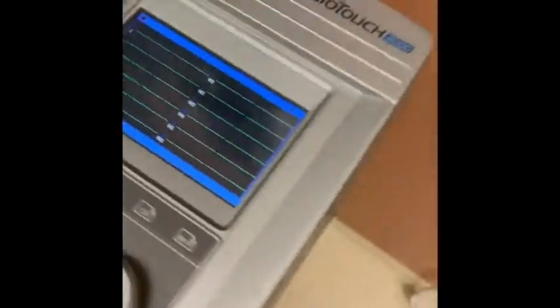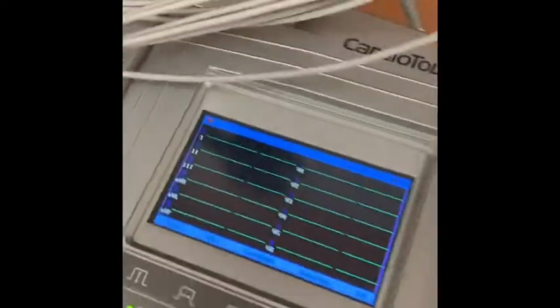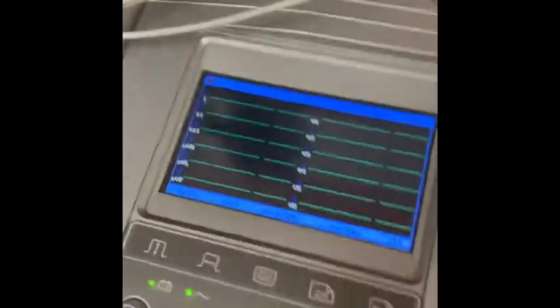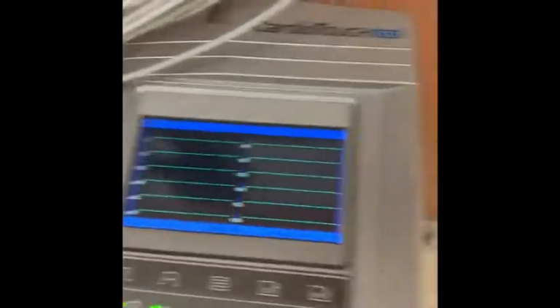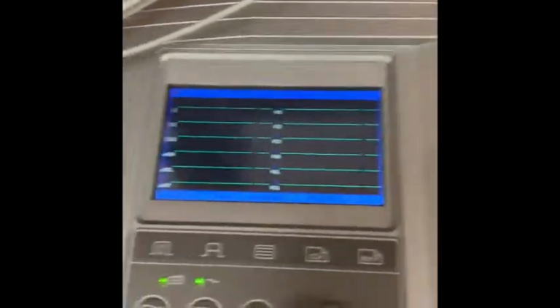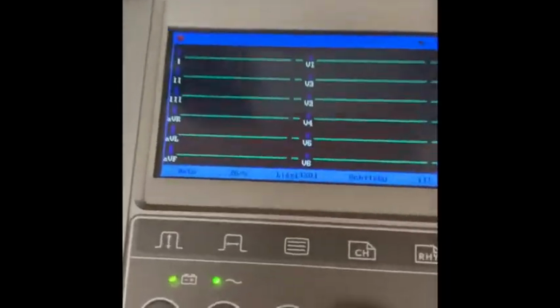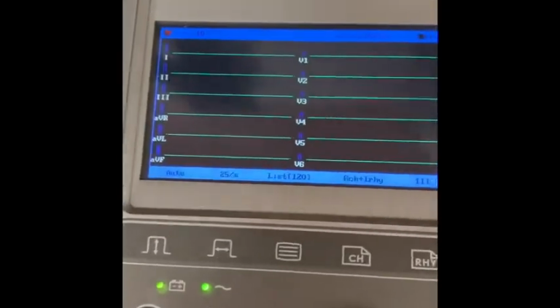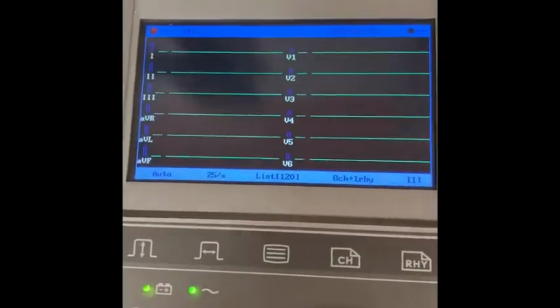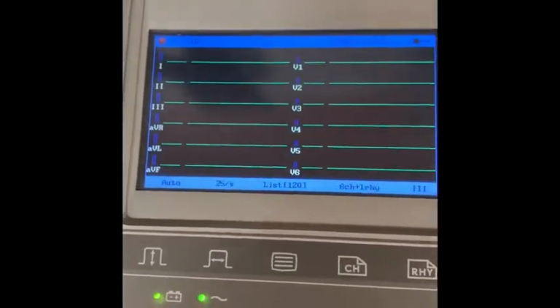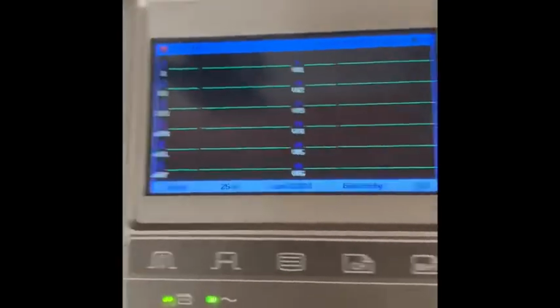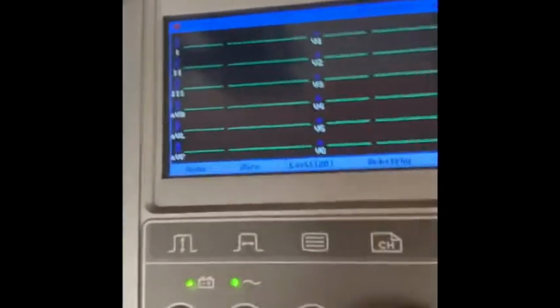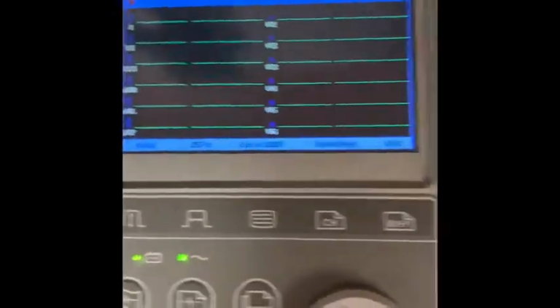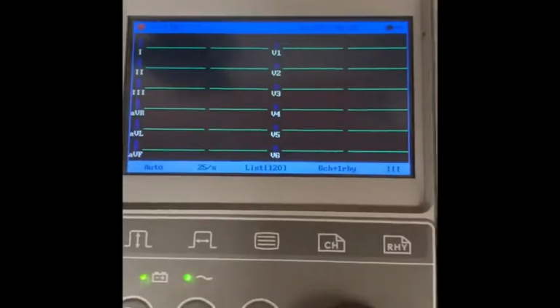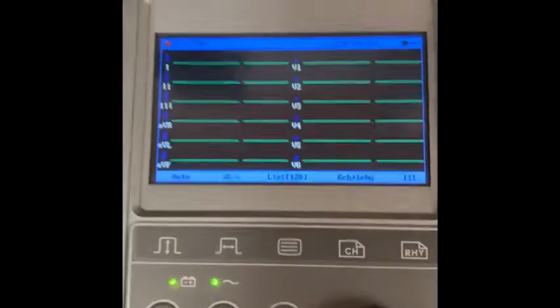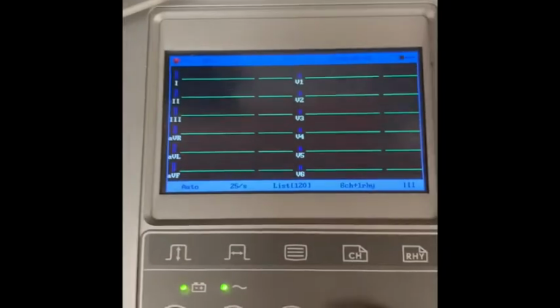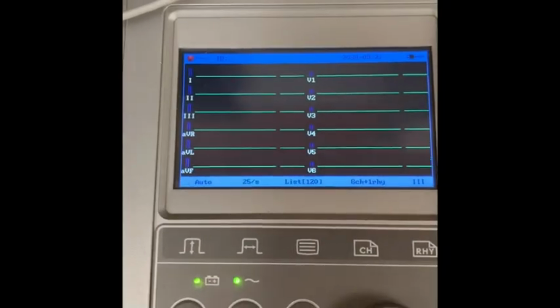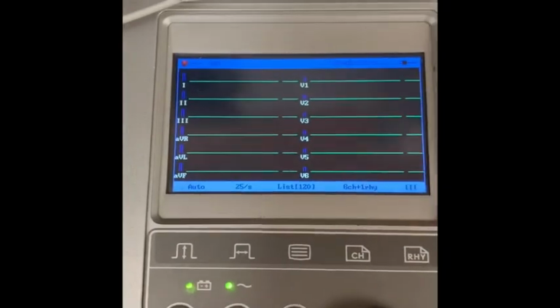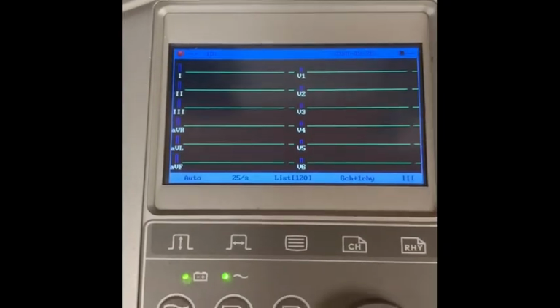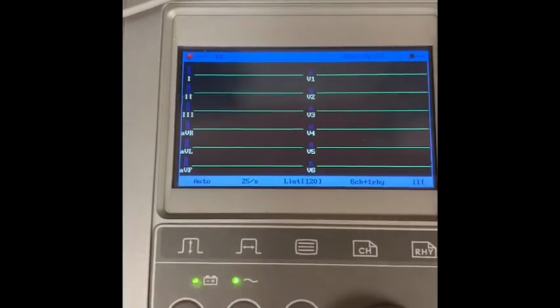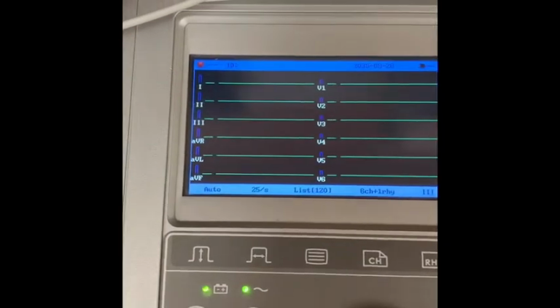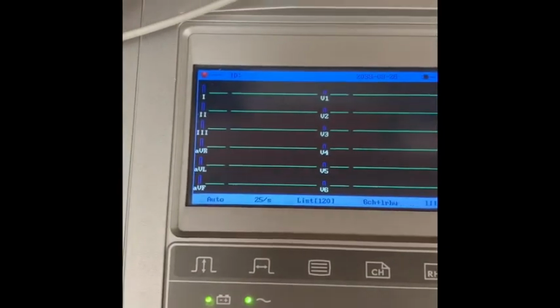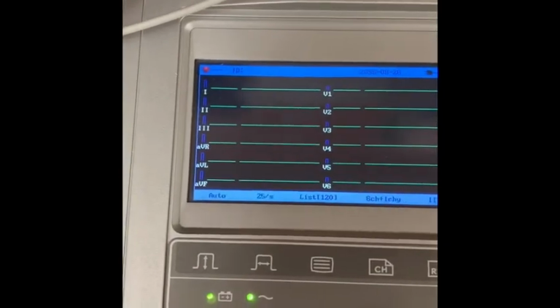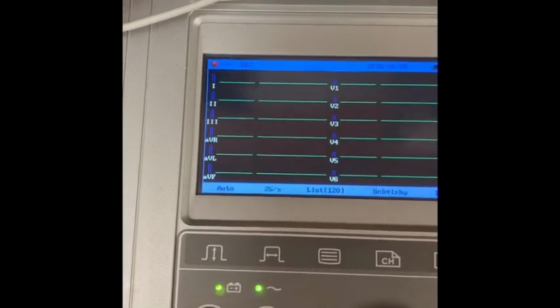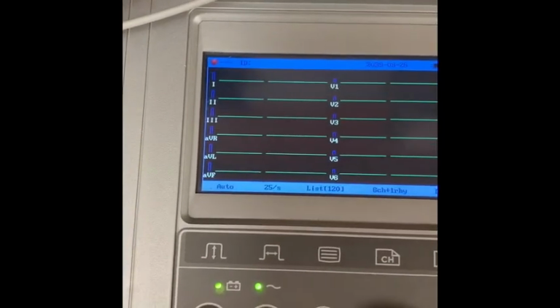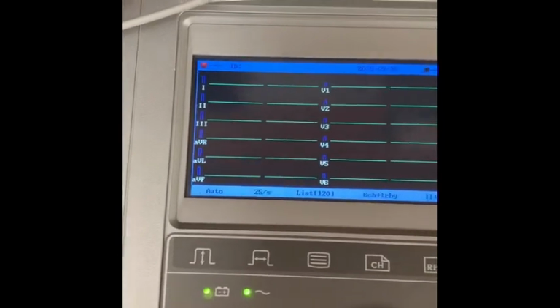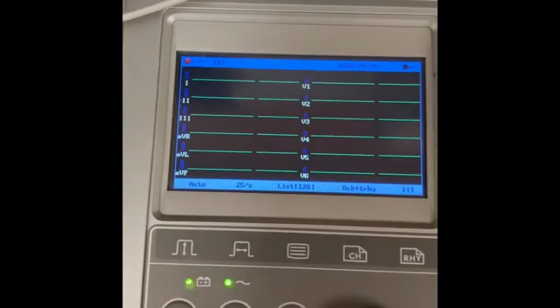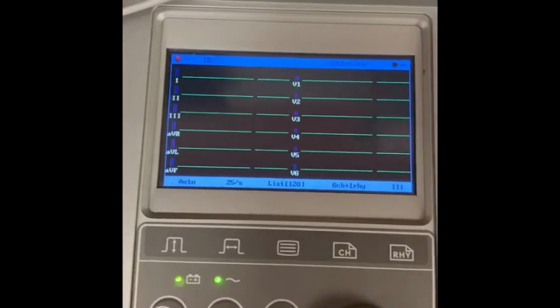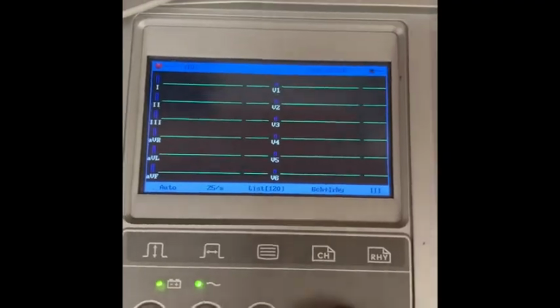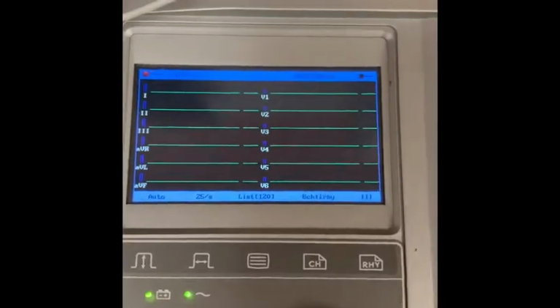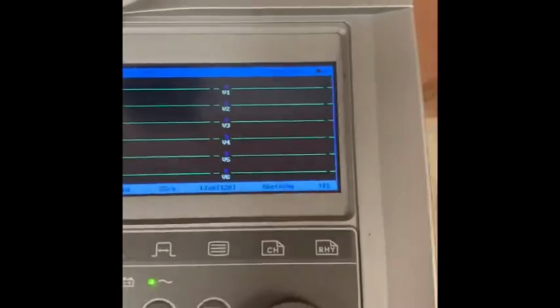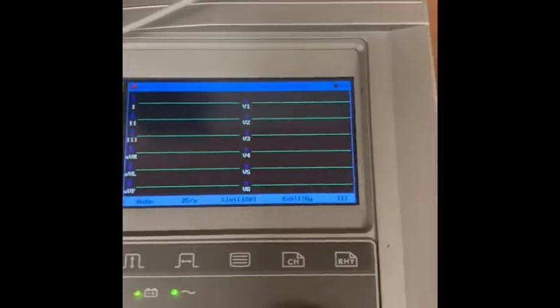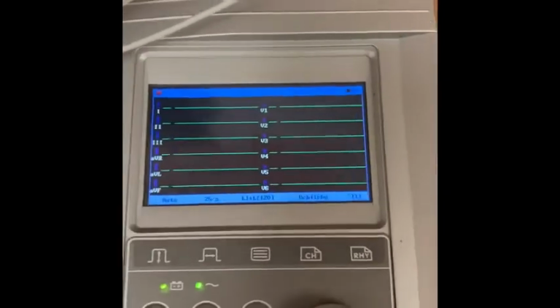Here is what an EKG will look like. As I told you guys it will actually have all of the leads listed on there. So if you look there you see 1, 2, 3, AVR, AVL, AVF, V1, V2, V3, V4, V5, and V6.